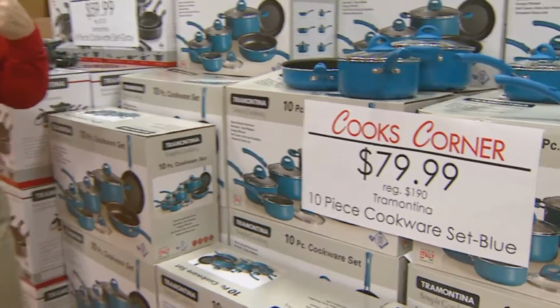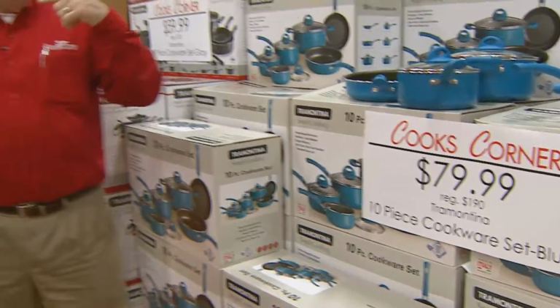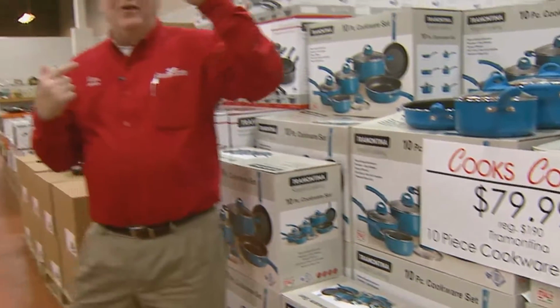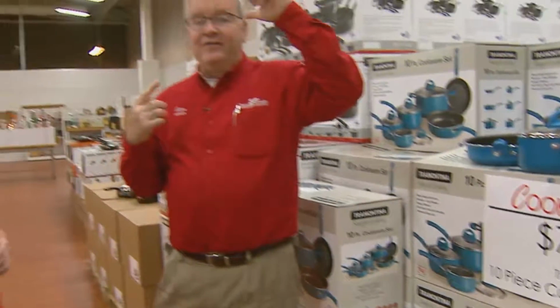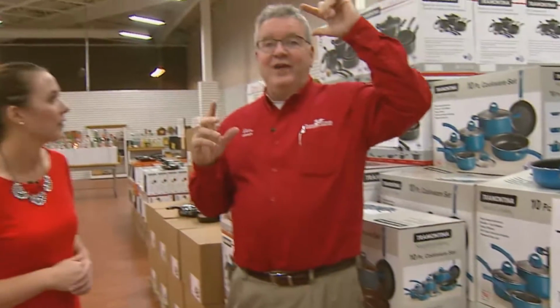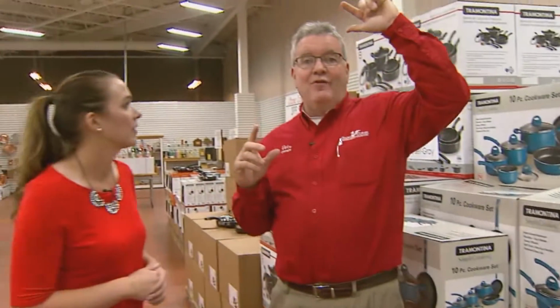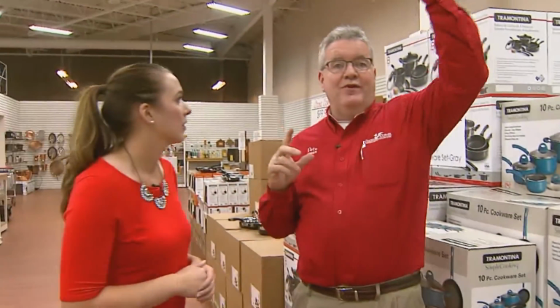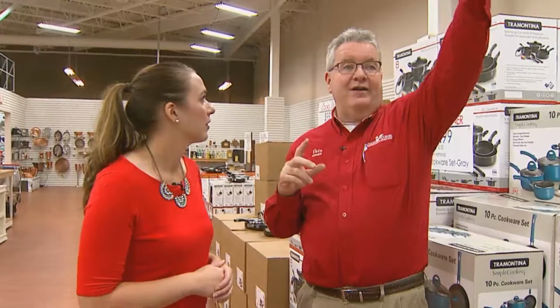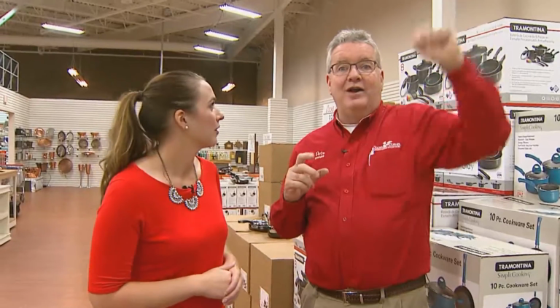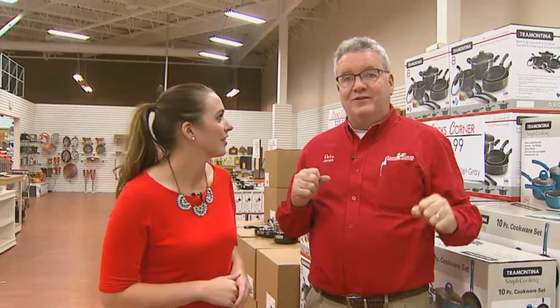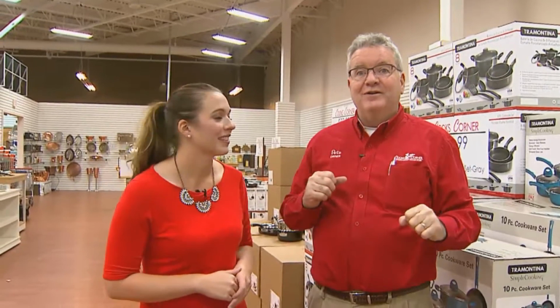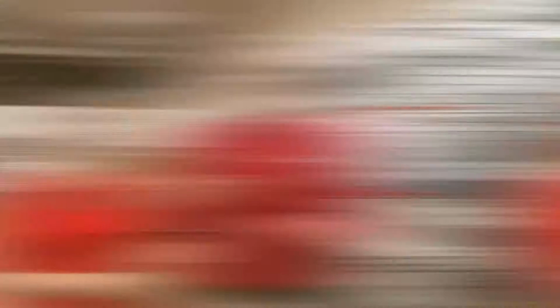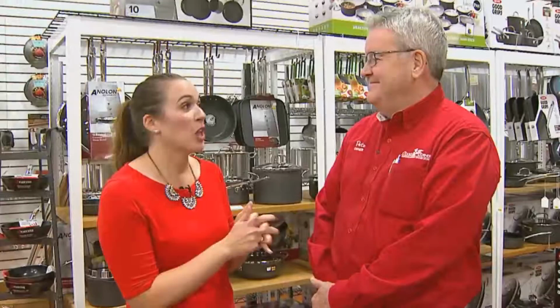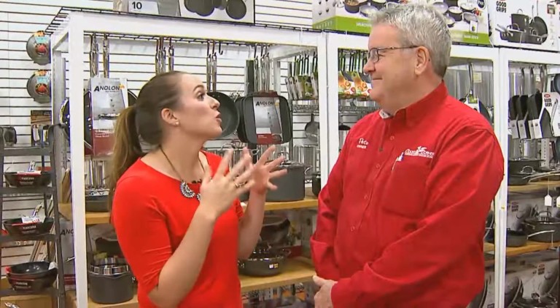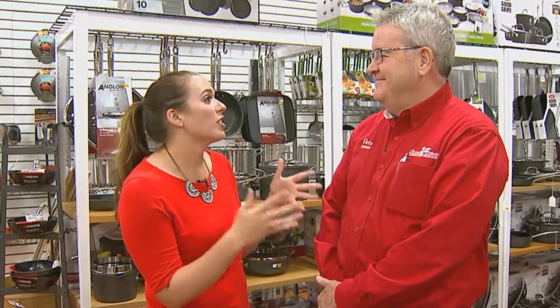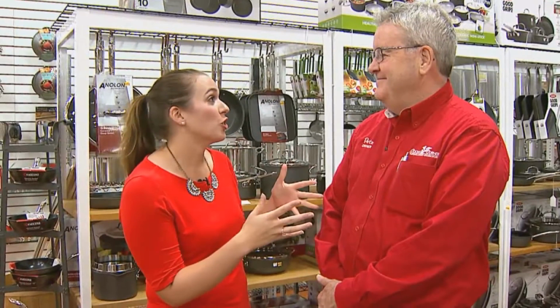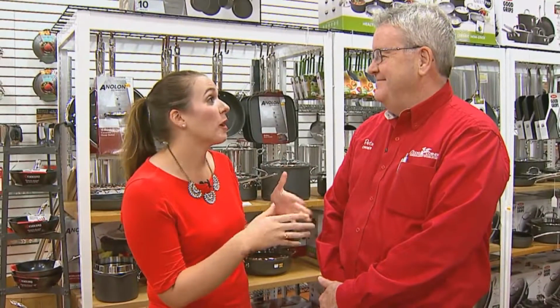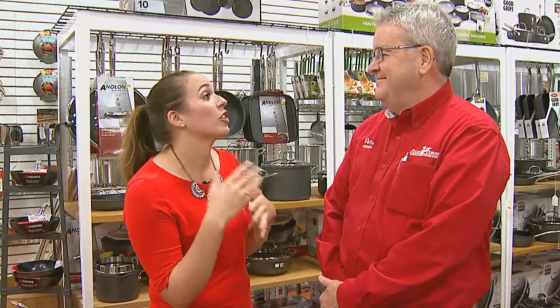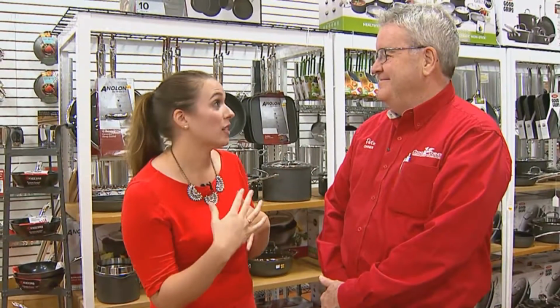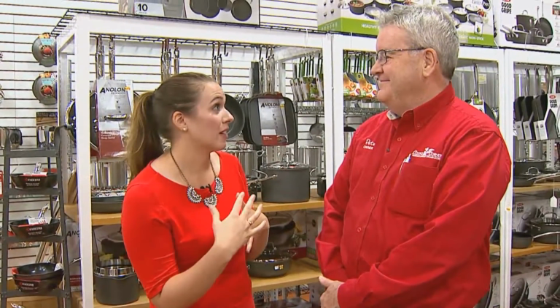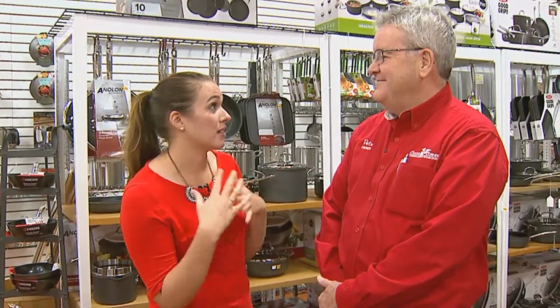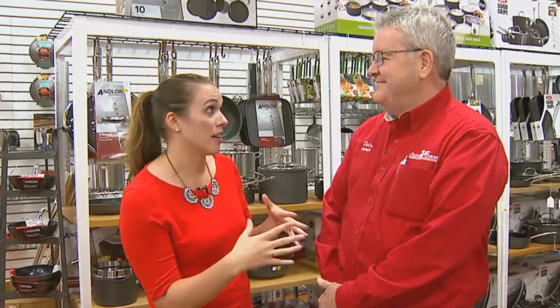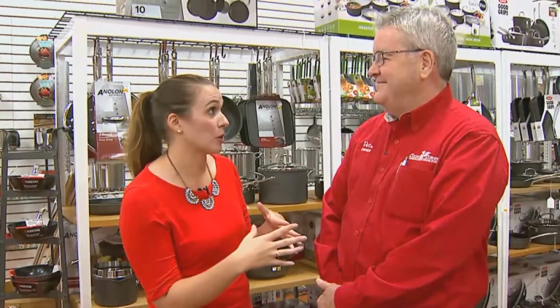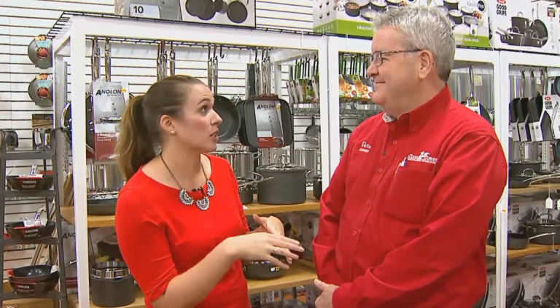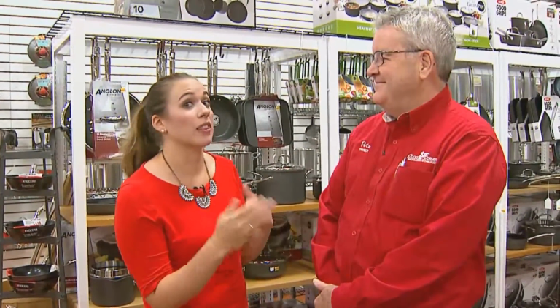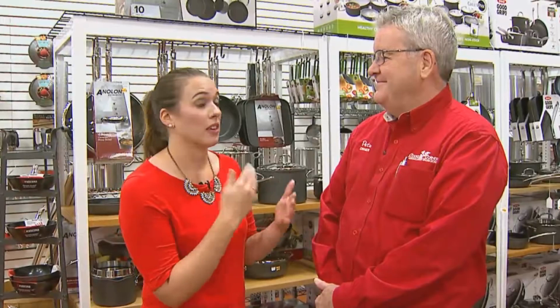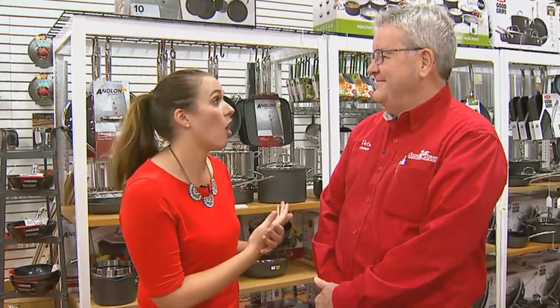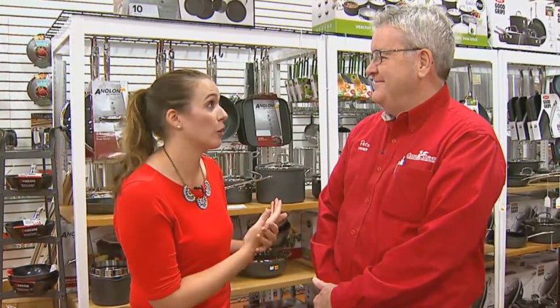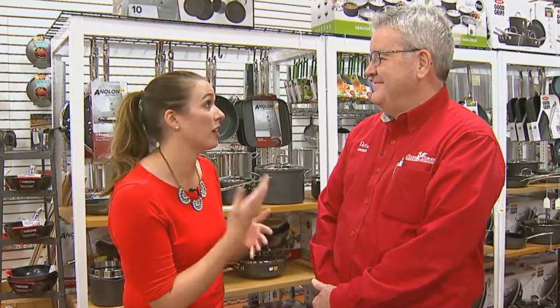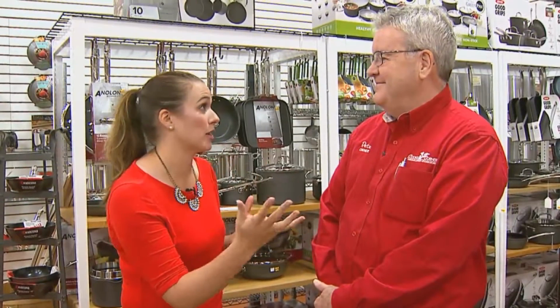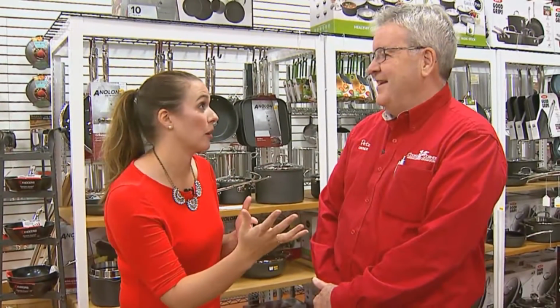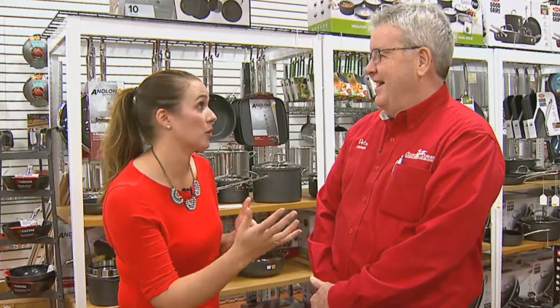Let me show you all the stuff we have over in our regular store. So not just your cookware in your outlet center is on special this month — all of your regular price cookware is too?